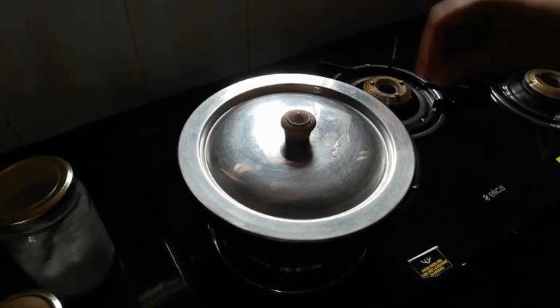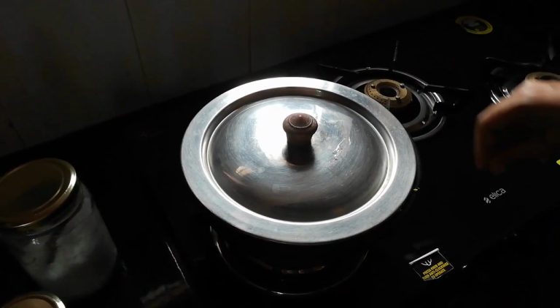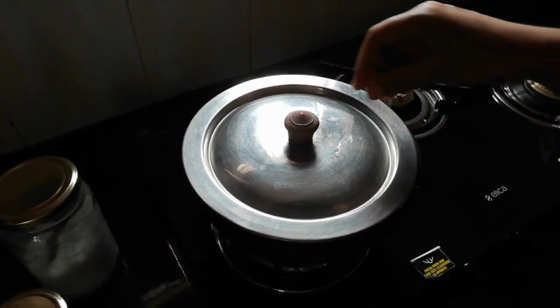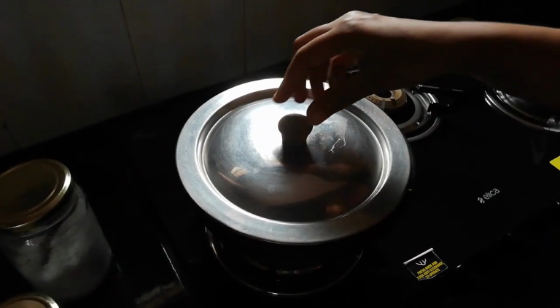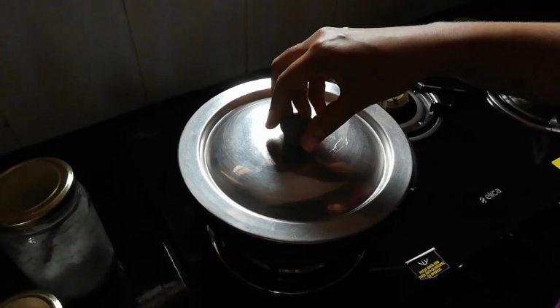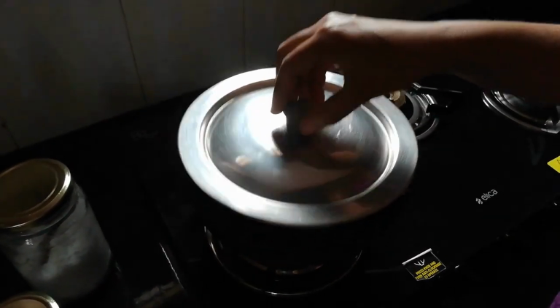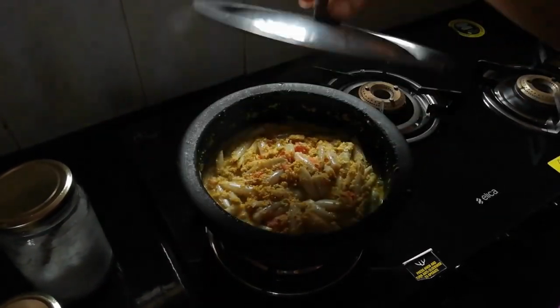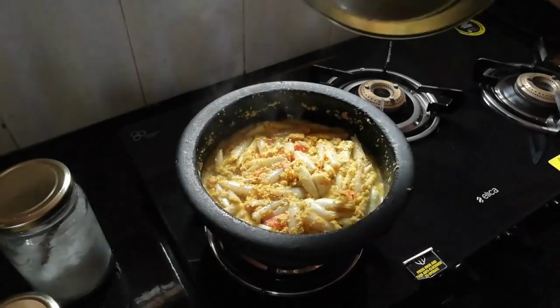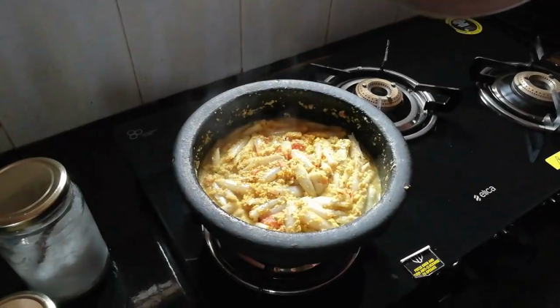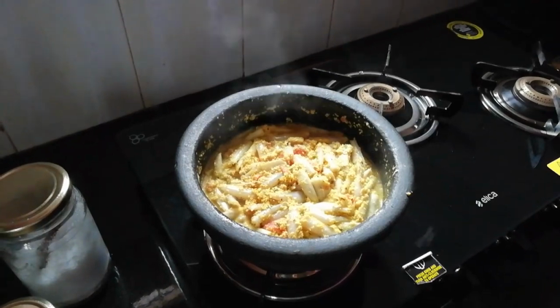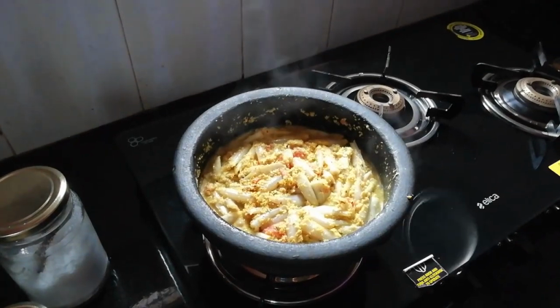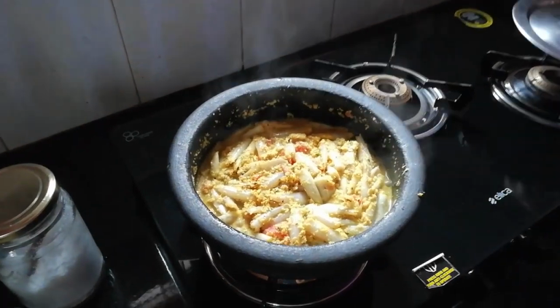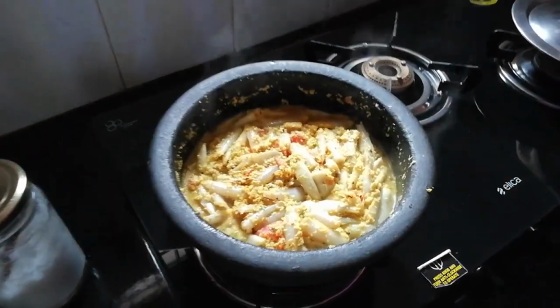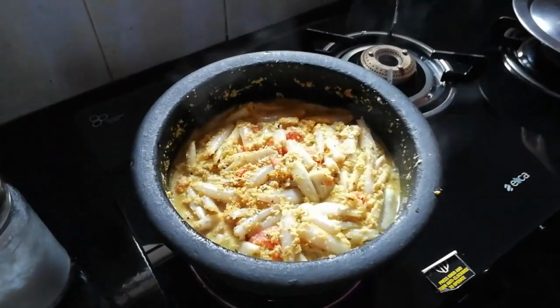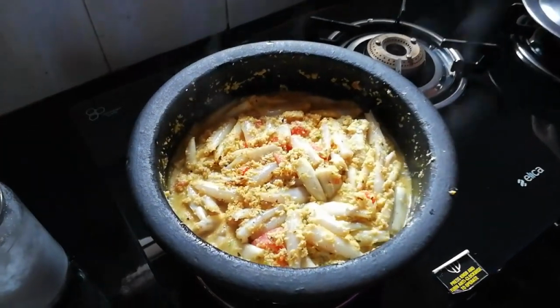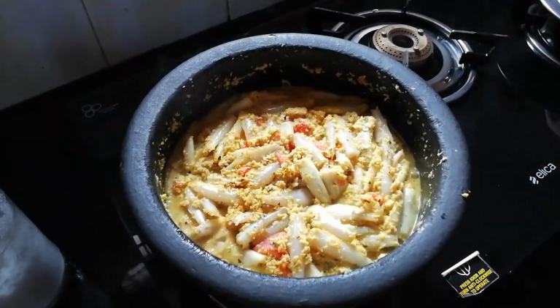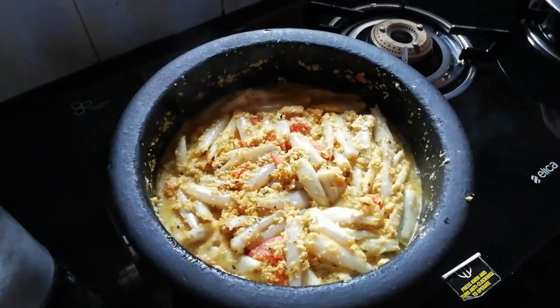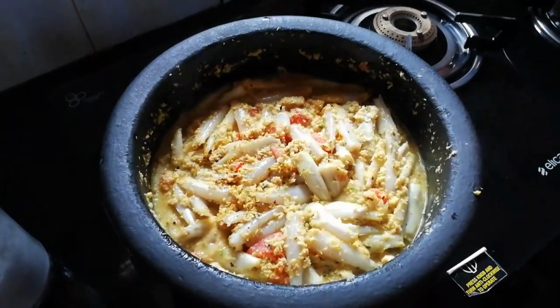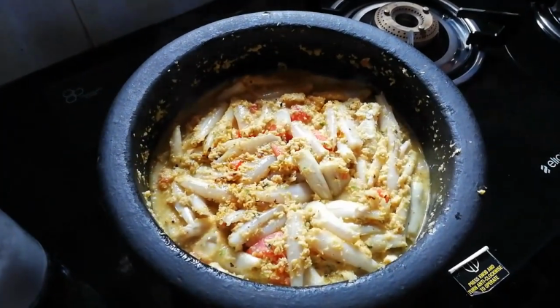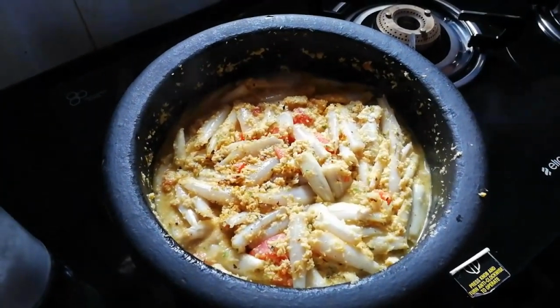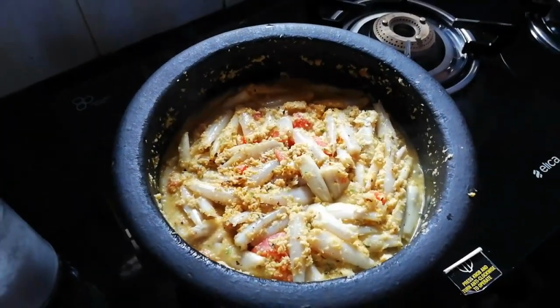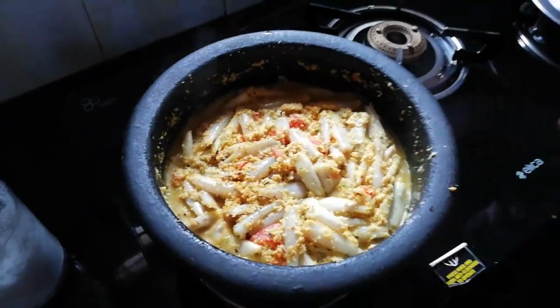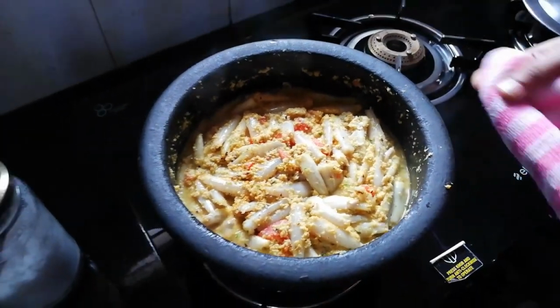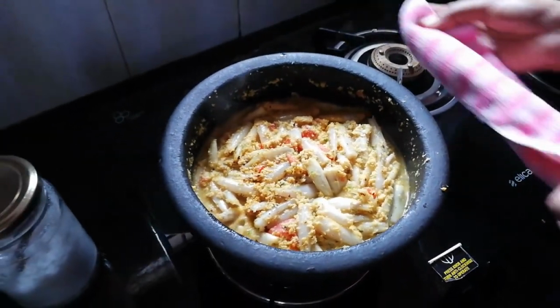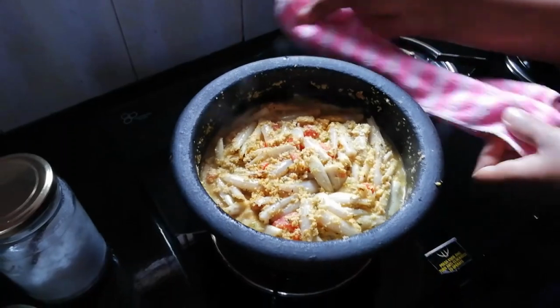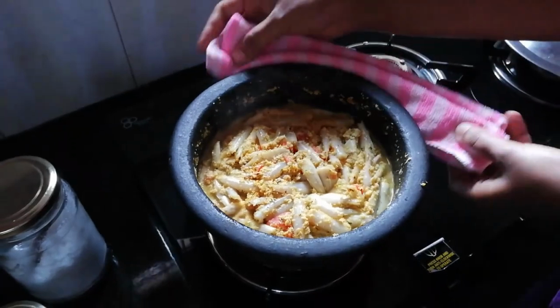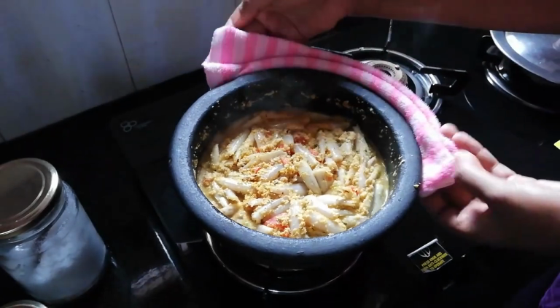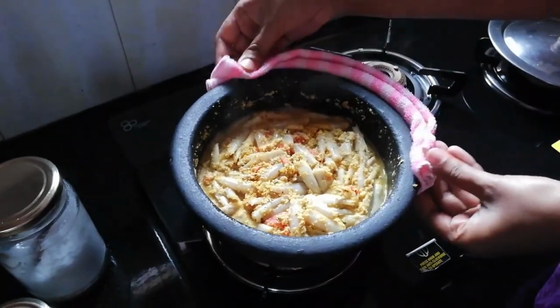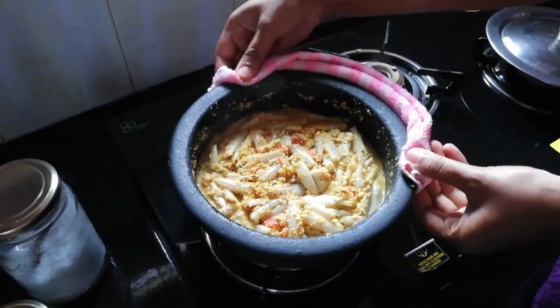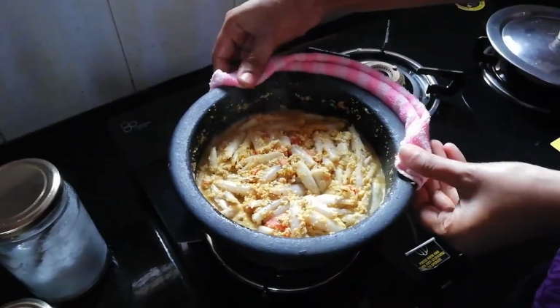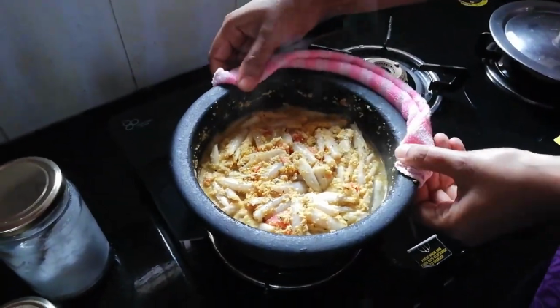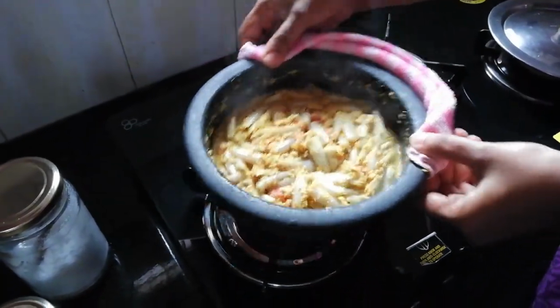Now we are going to cut it for about 5 minutes and cut it out.